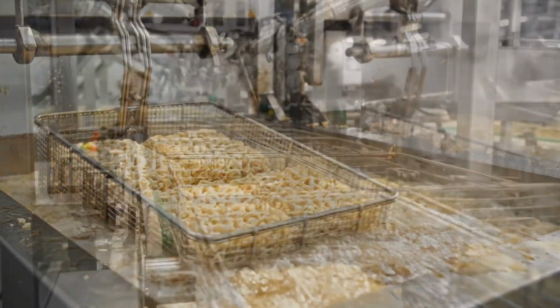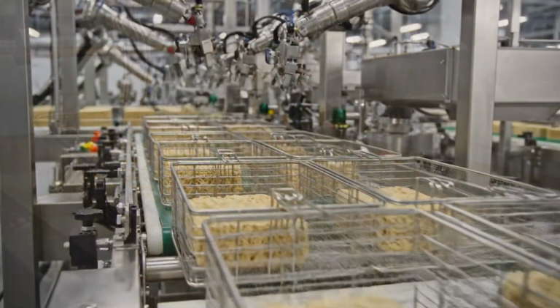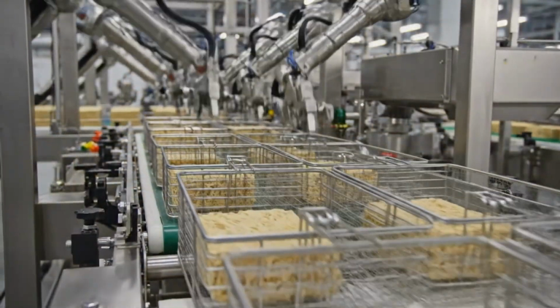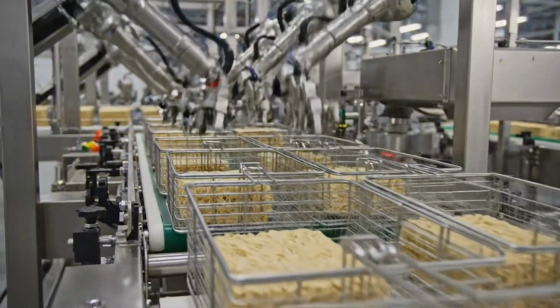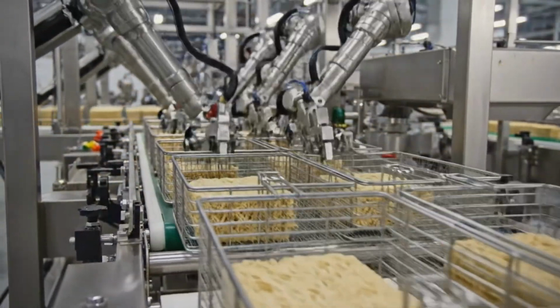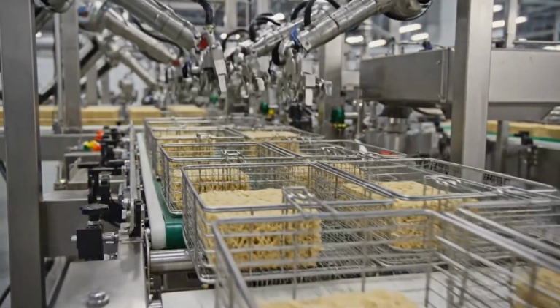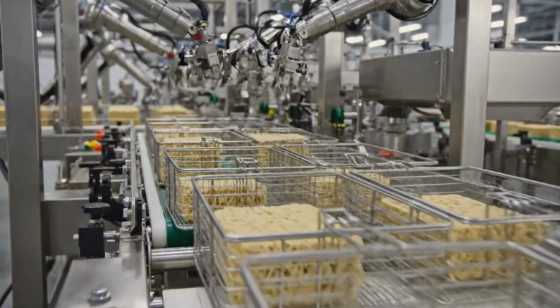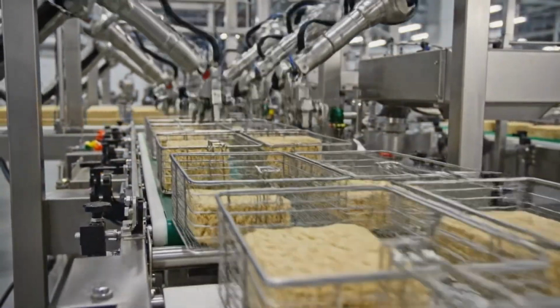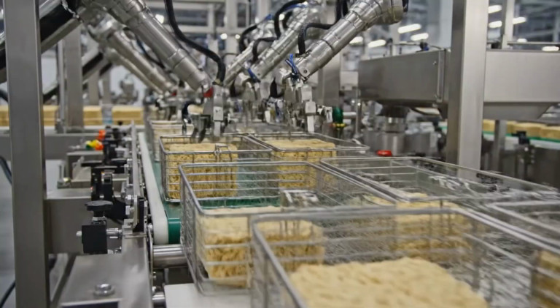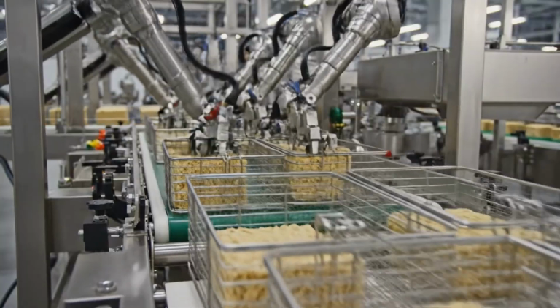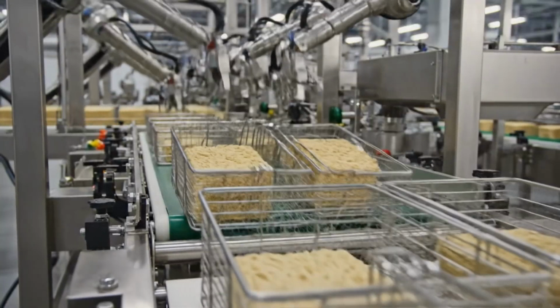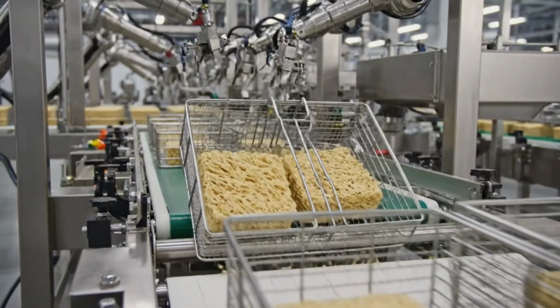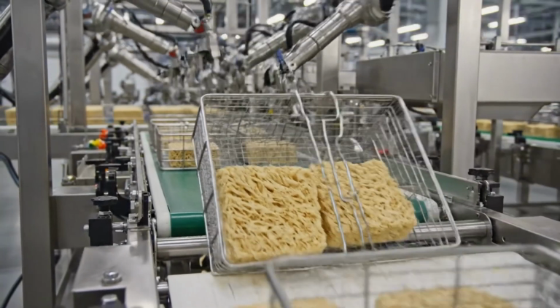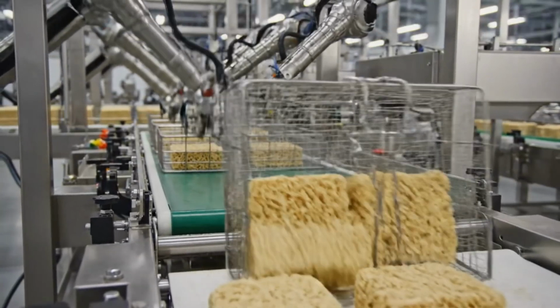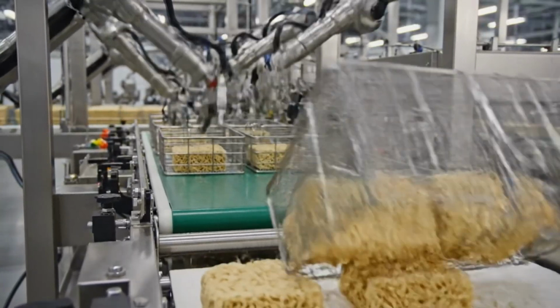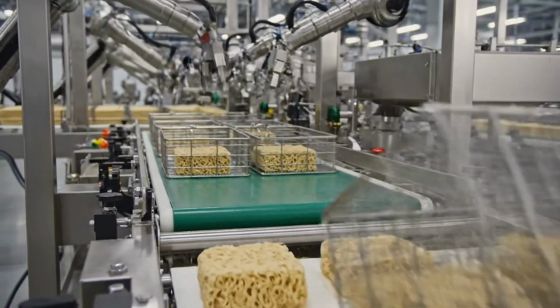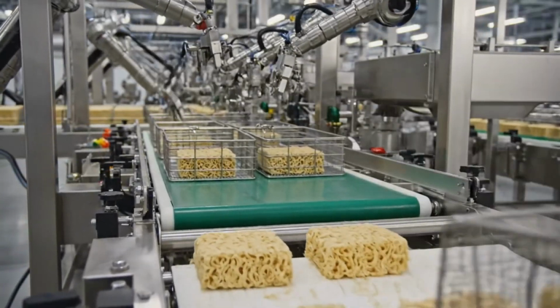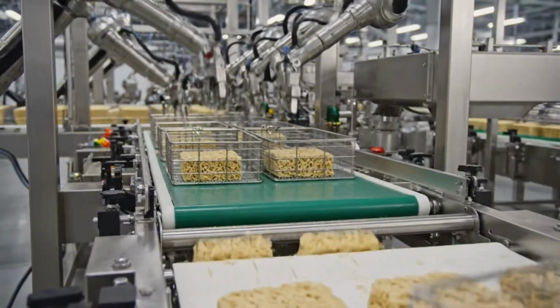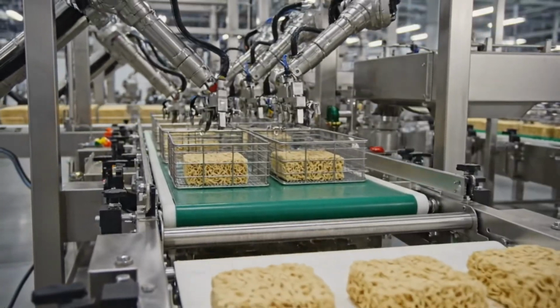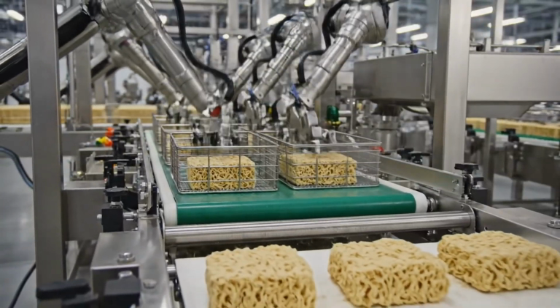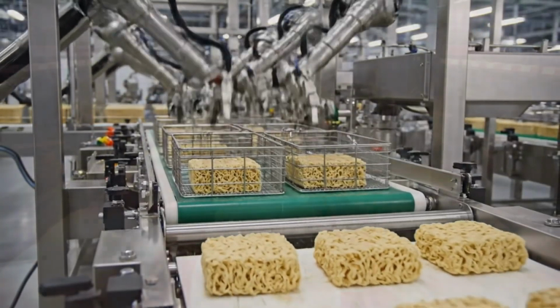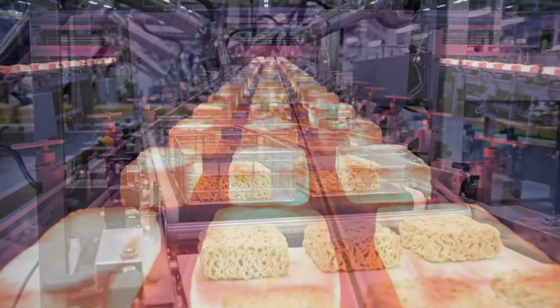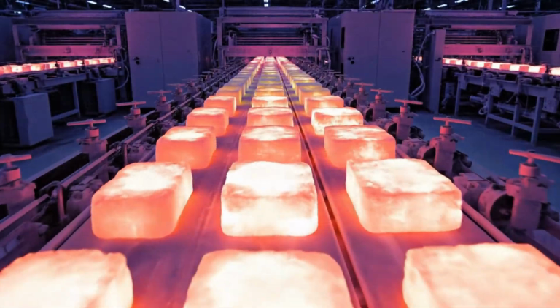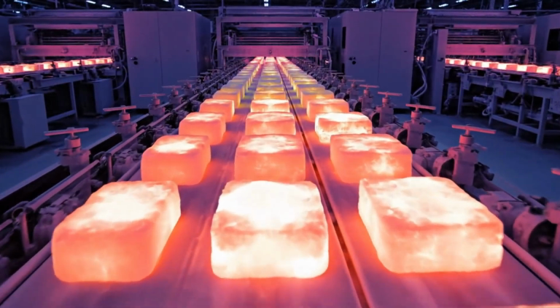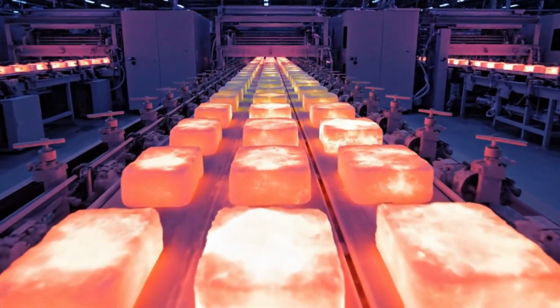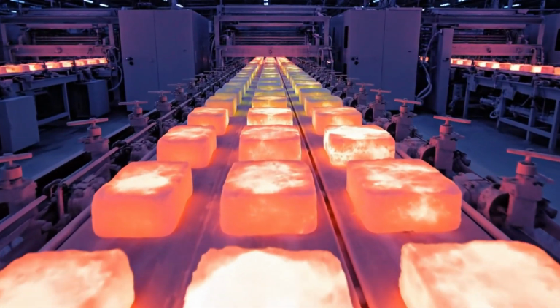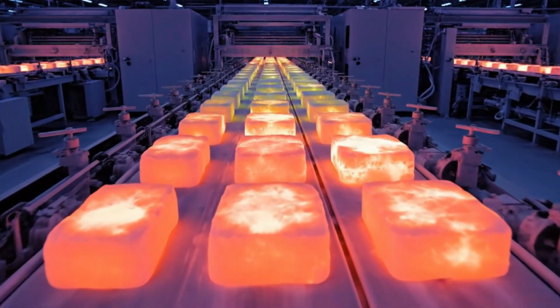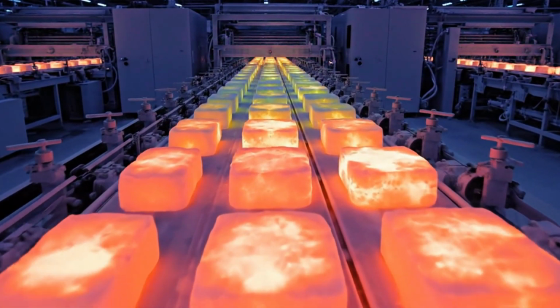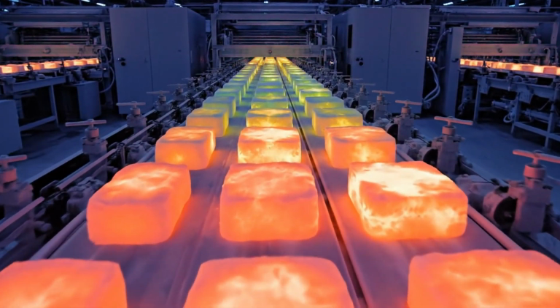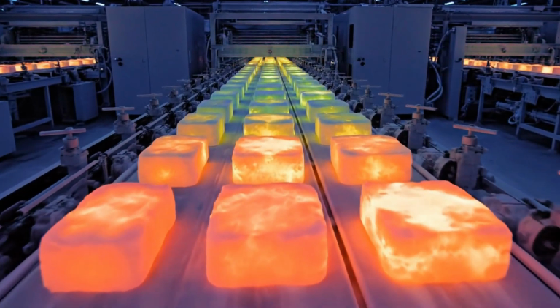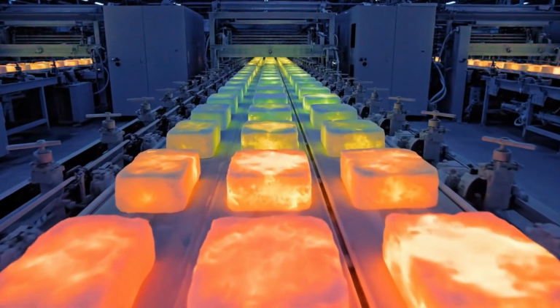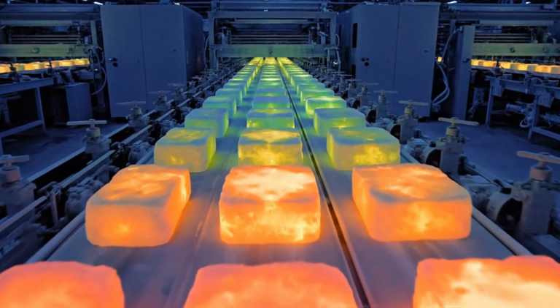The knockout — releasing the block from the cage. Heat dissipation. Getting ready for the cup.